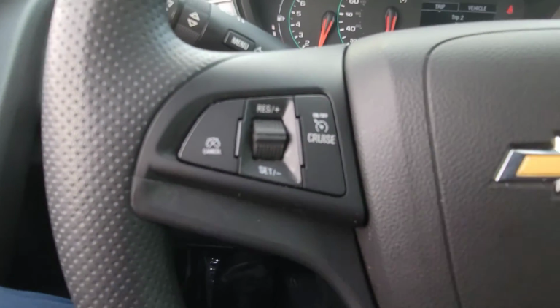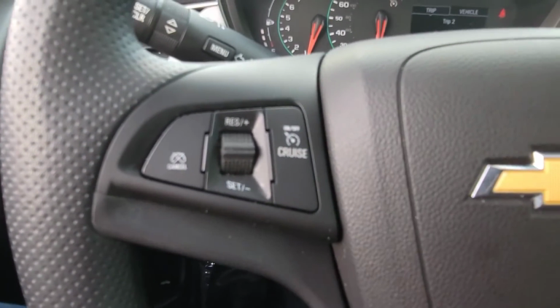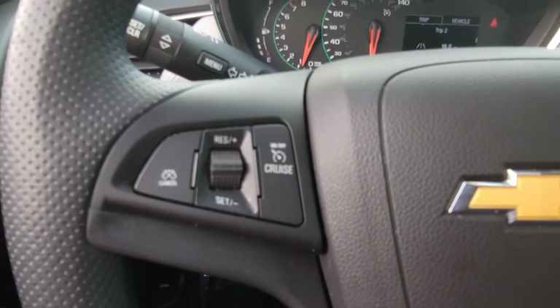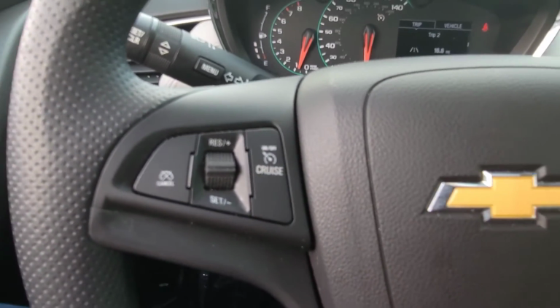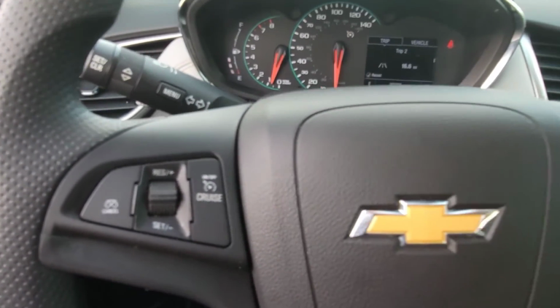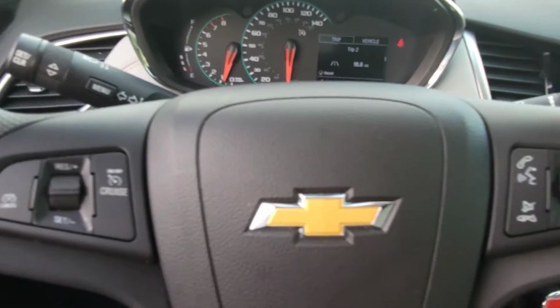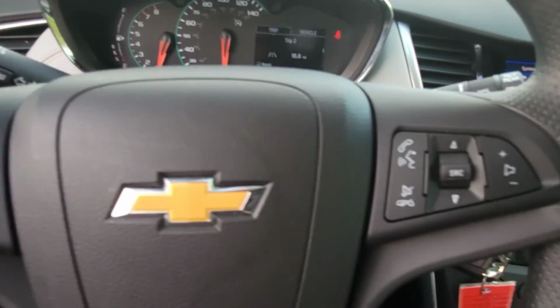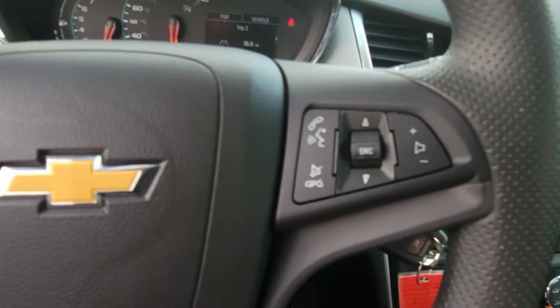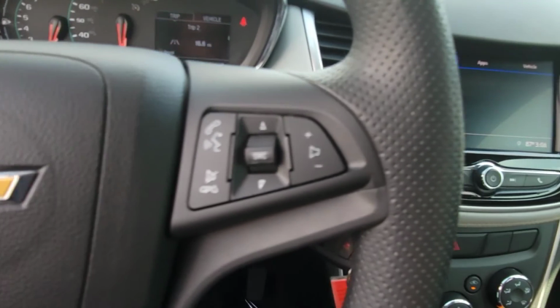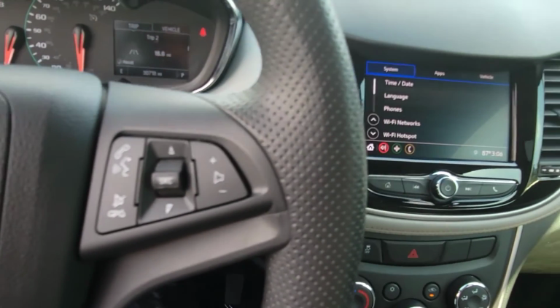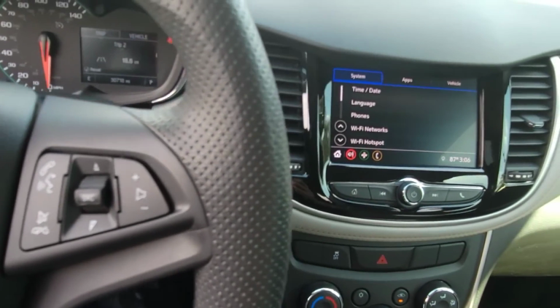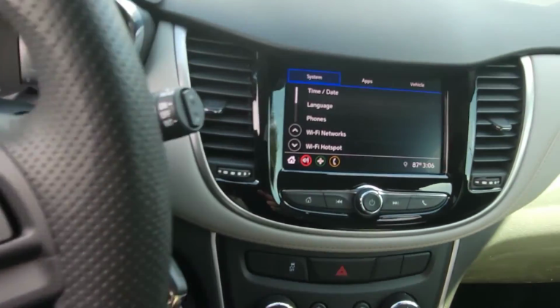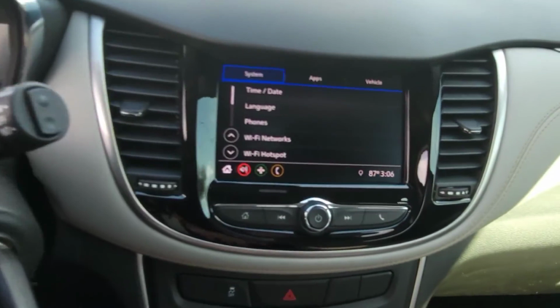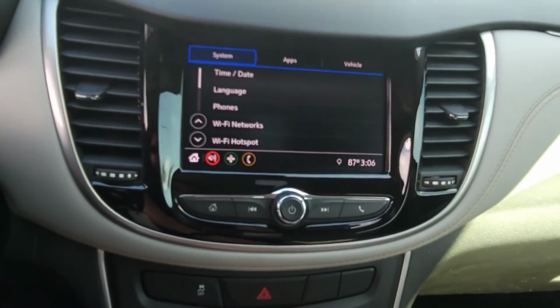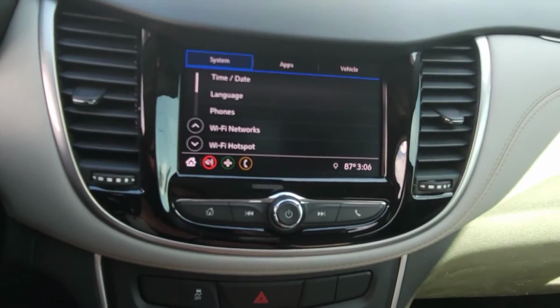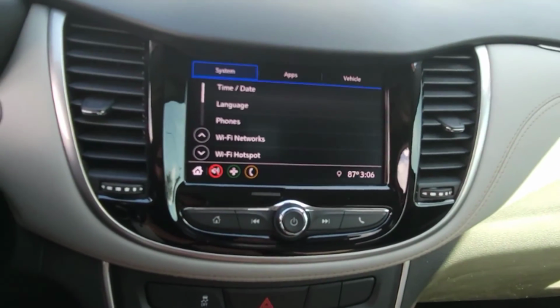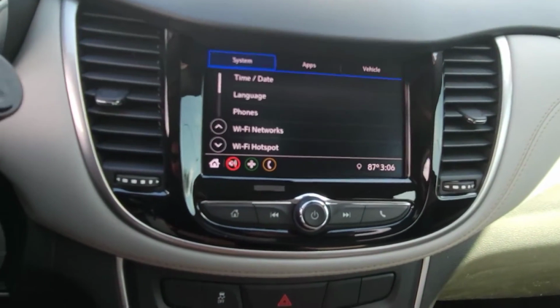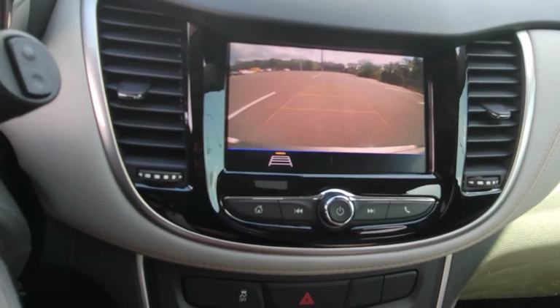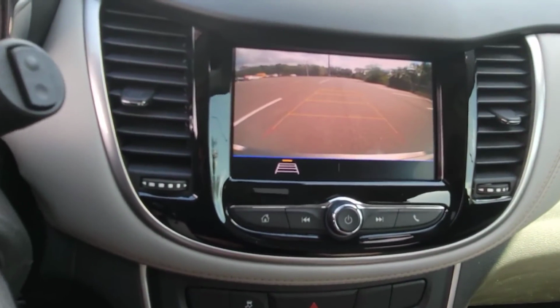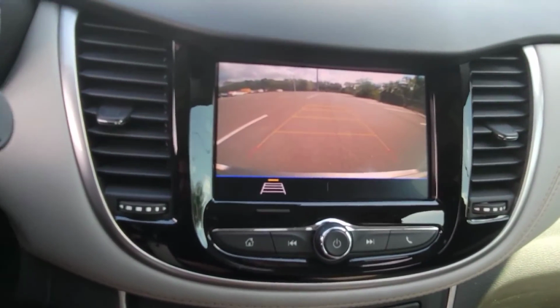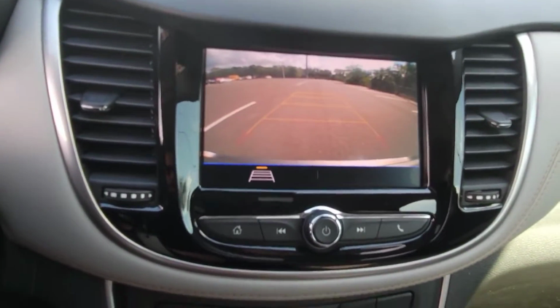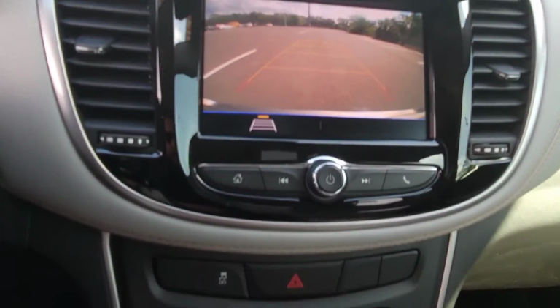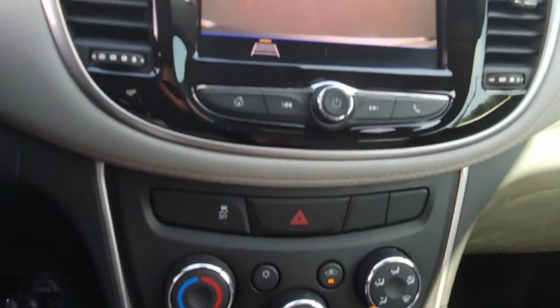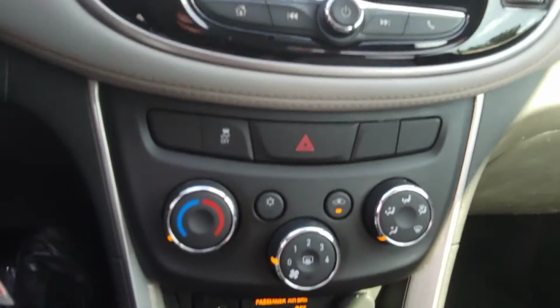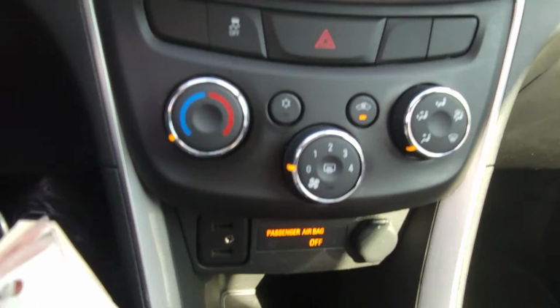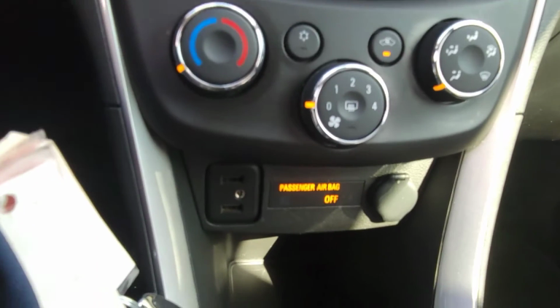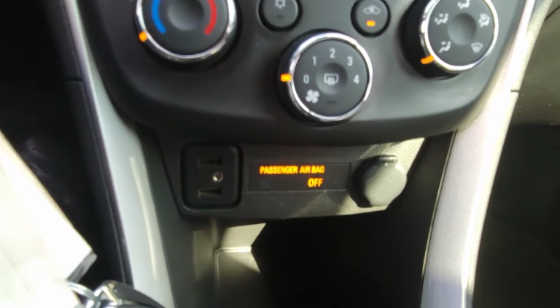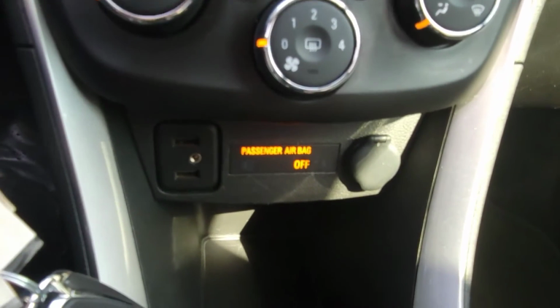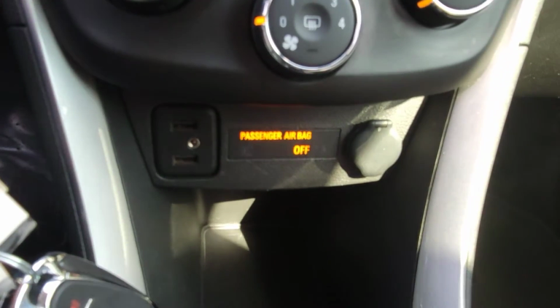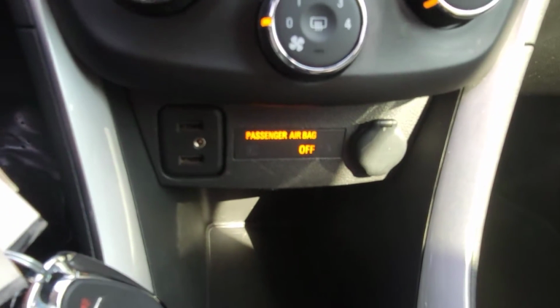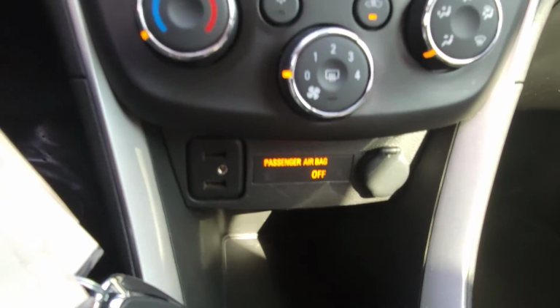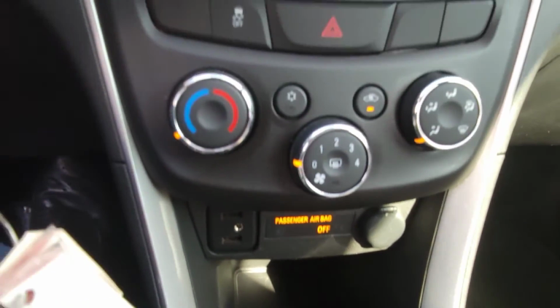This one has cruise control, Bluetooth, backup camera, USB ports up here, and a power outlet.